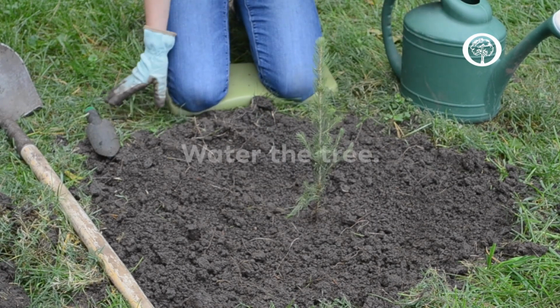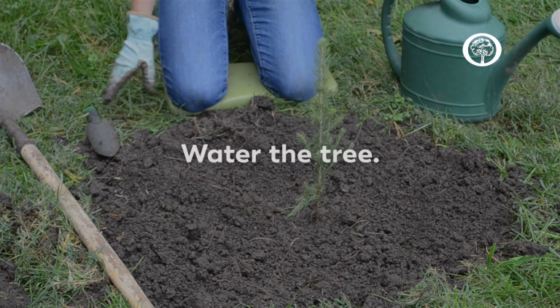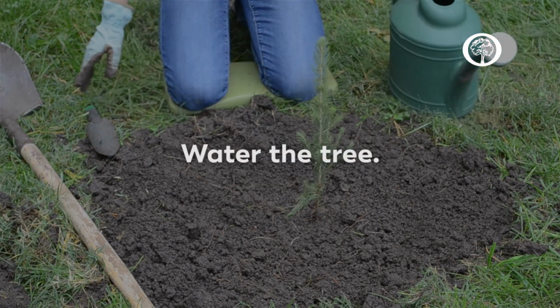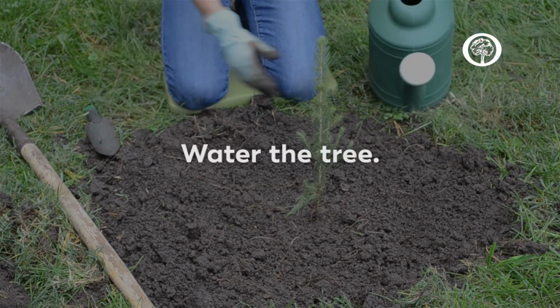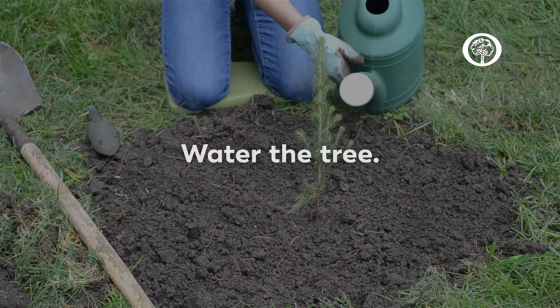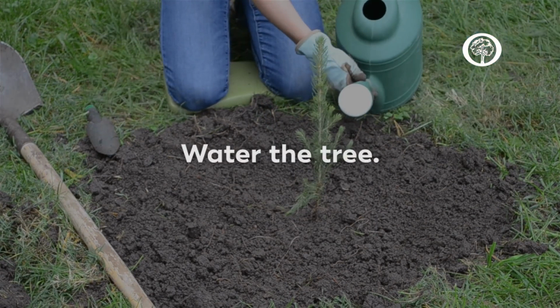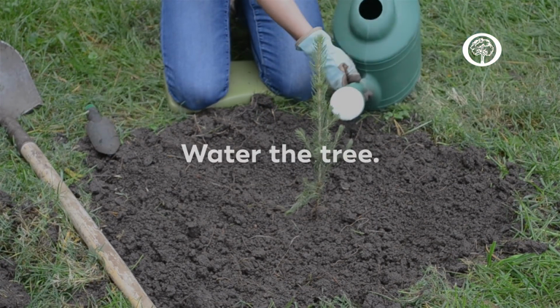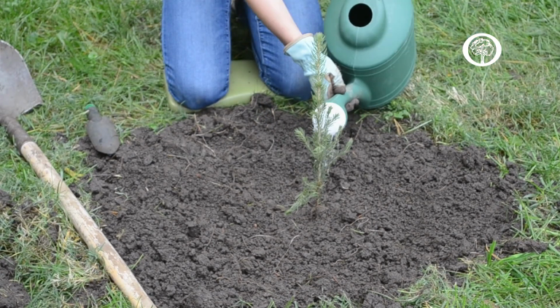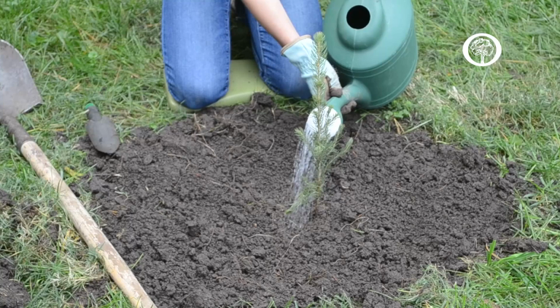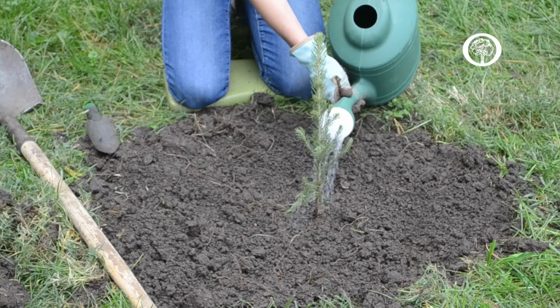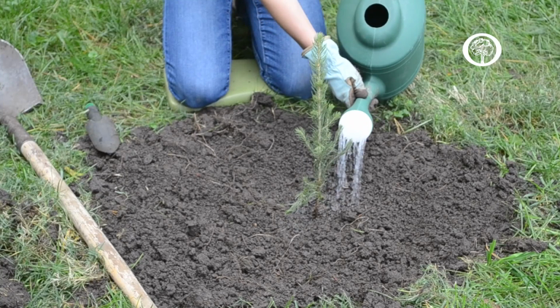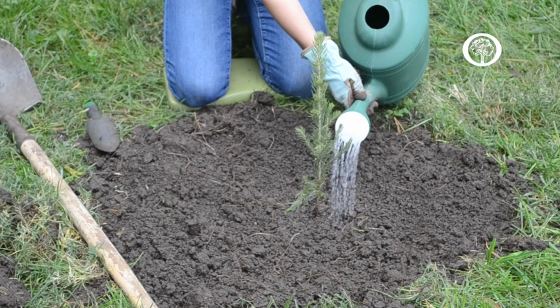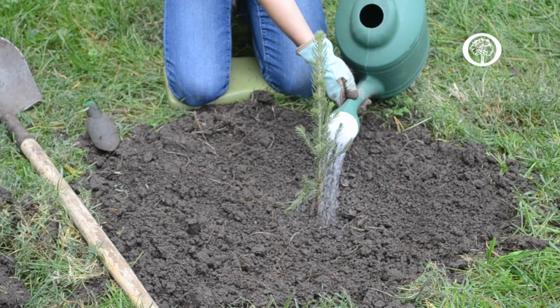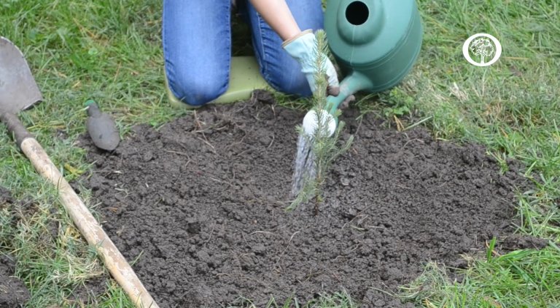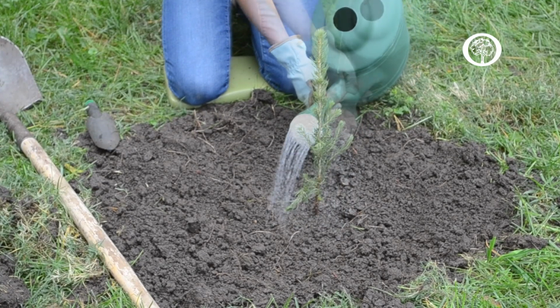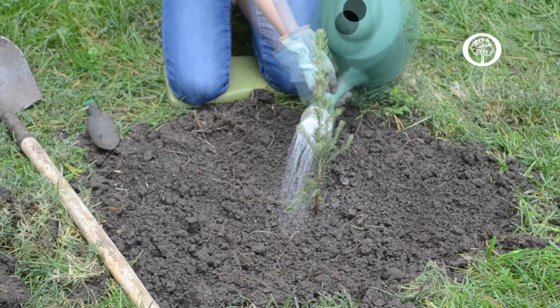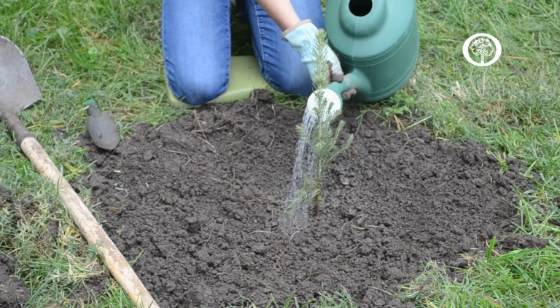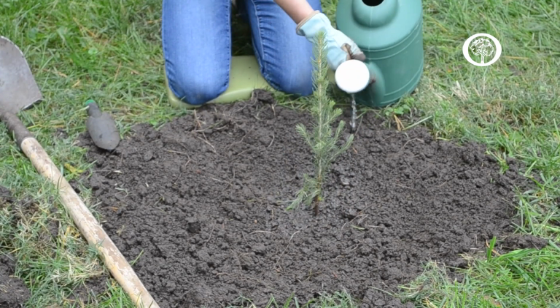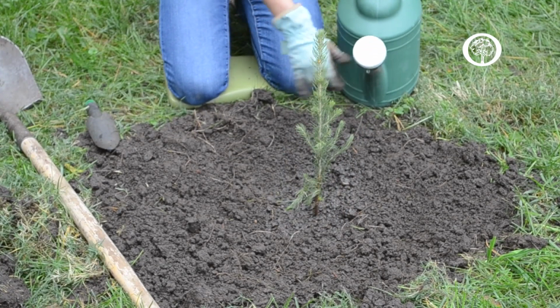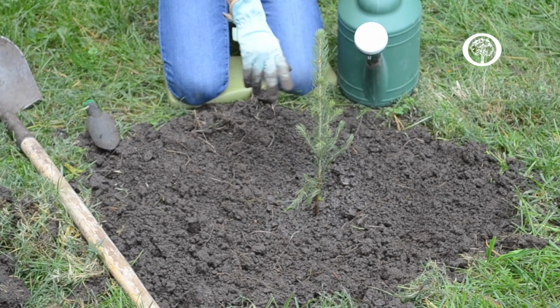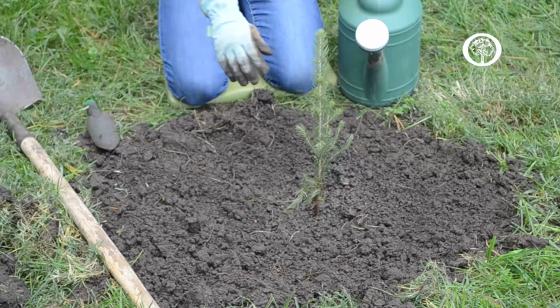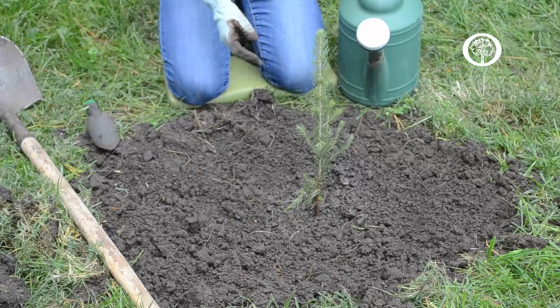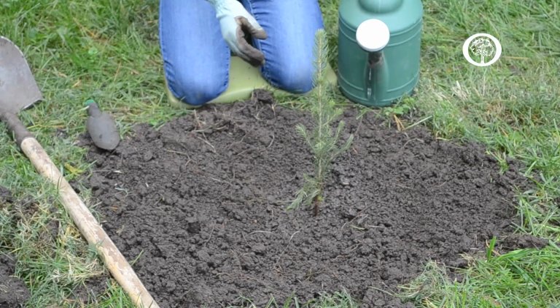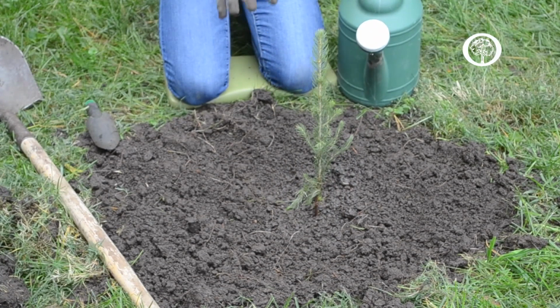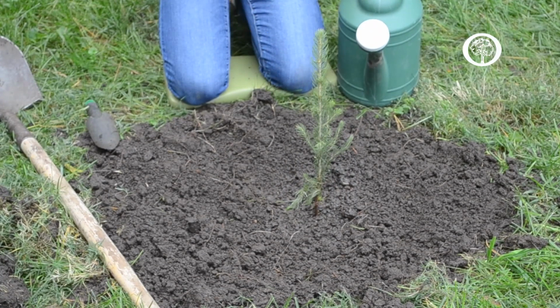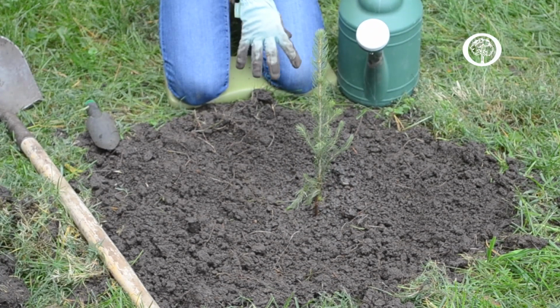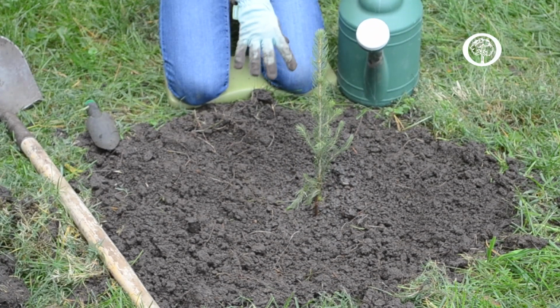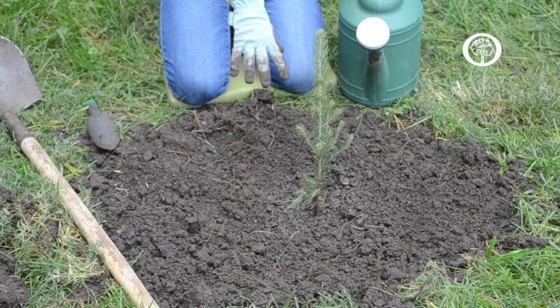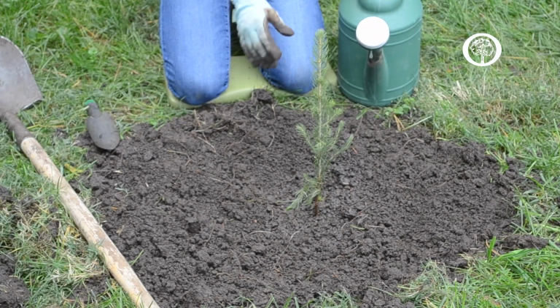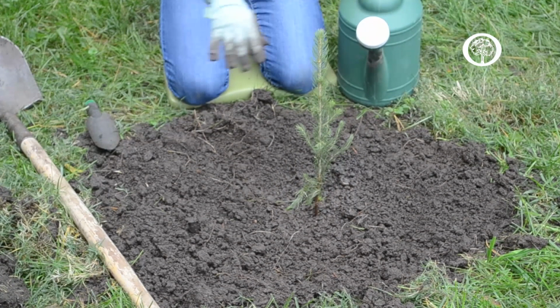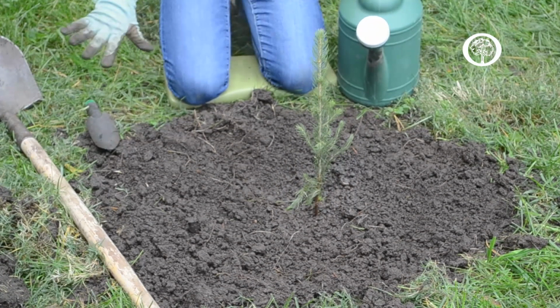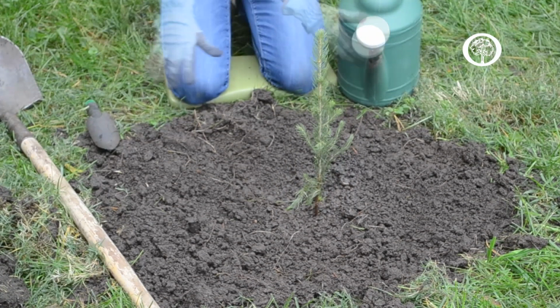Then you're going to water your tree in. Give it a good soaking, then wait just a moment to let all the water soak in. You want the water to go down into the soil as opposed to running out.